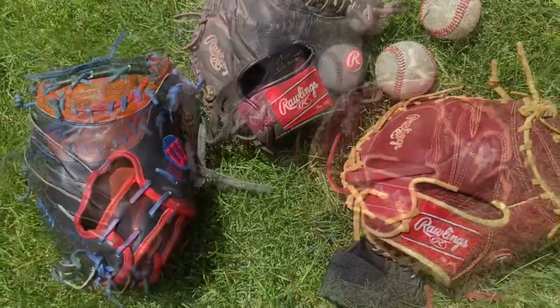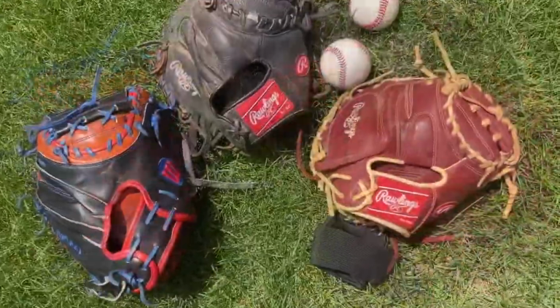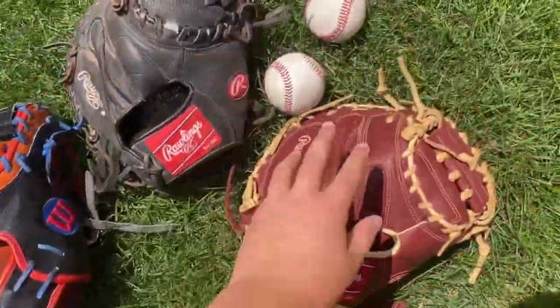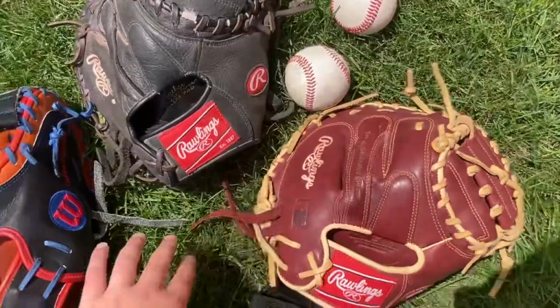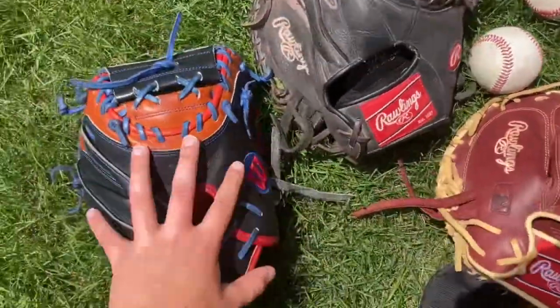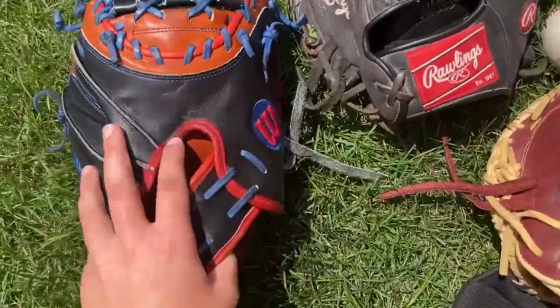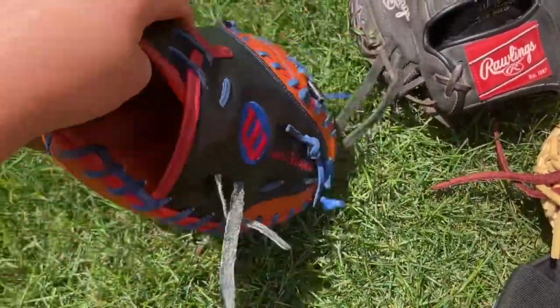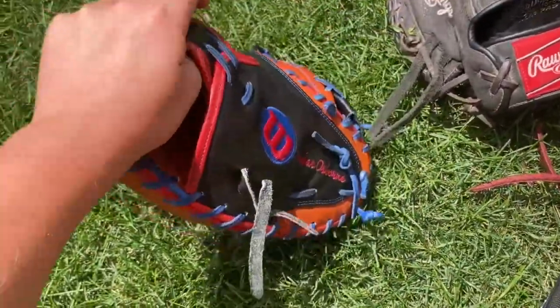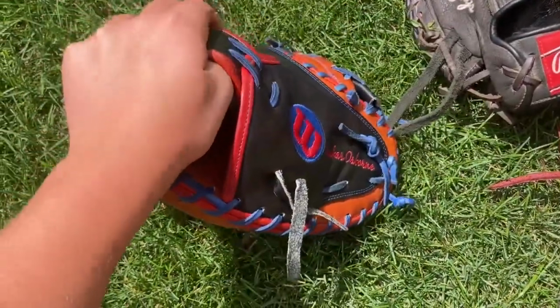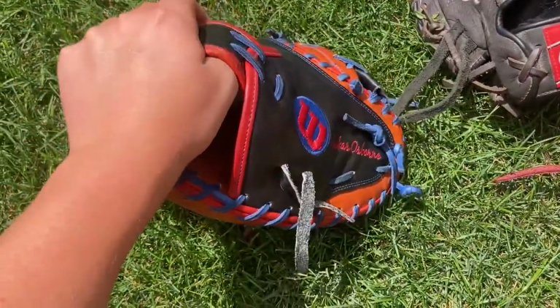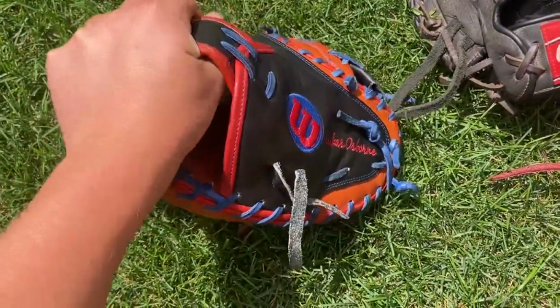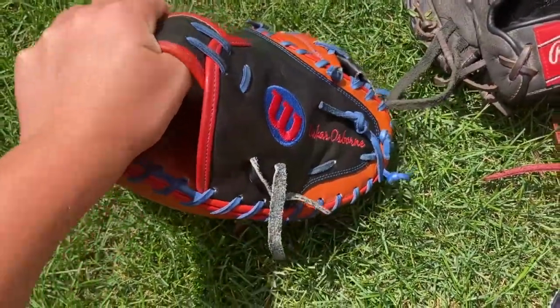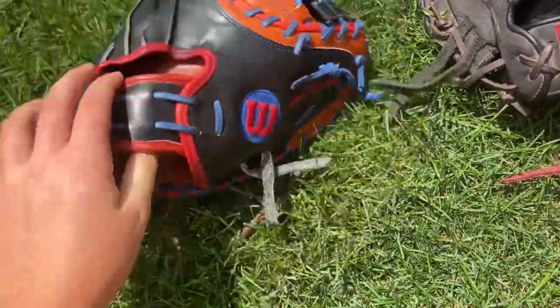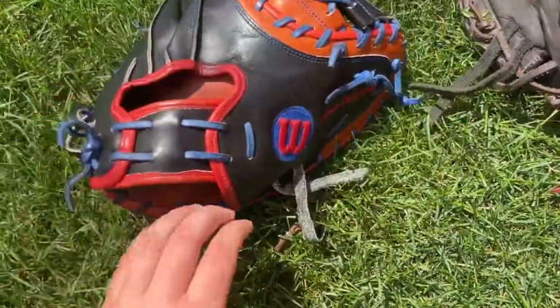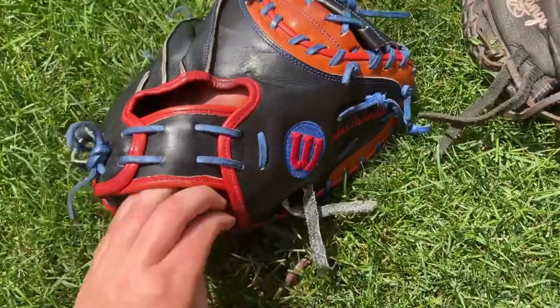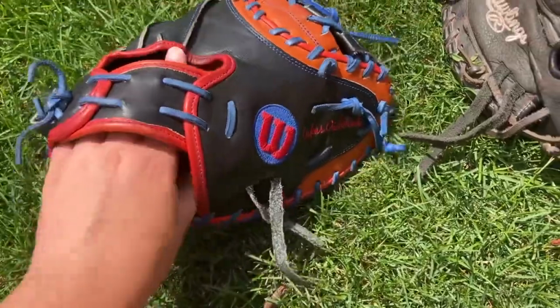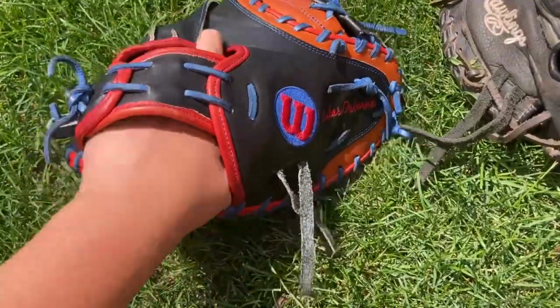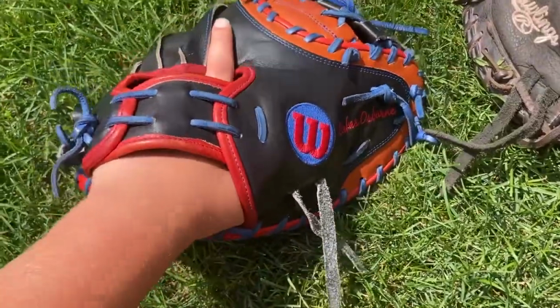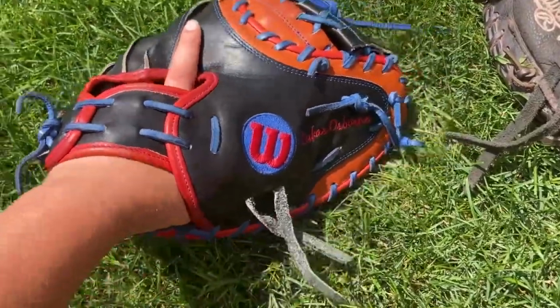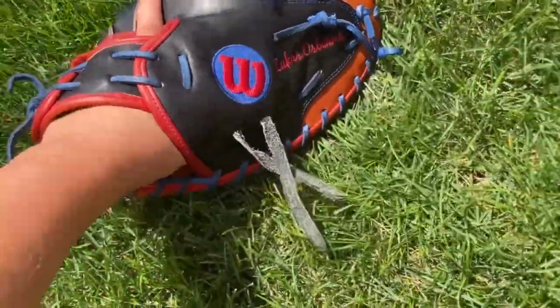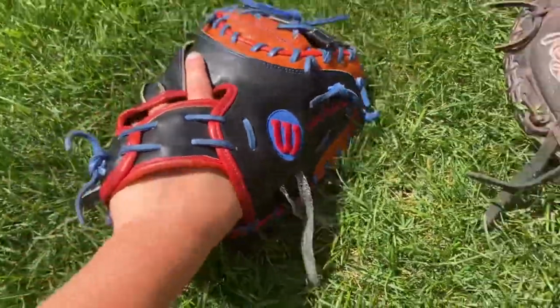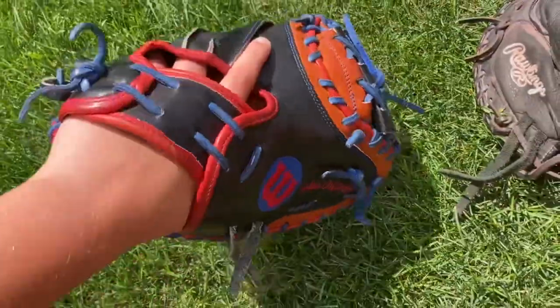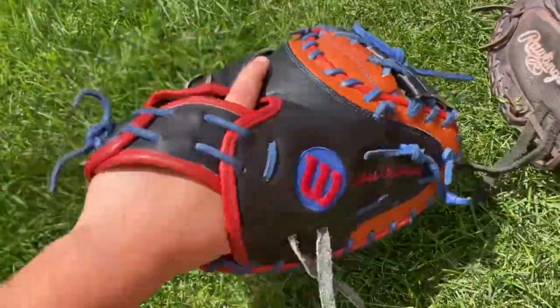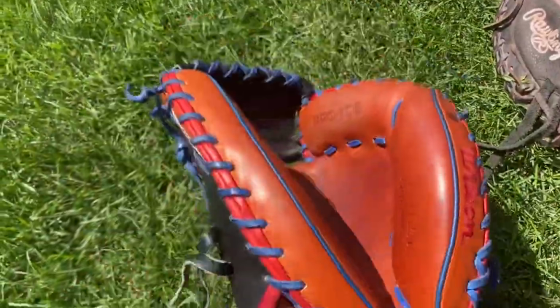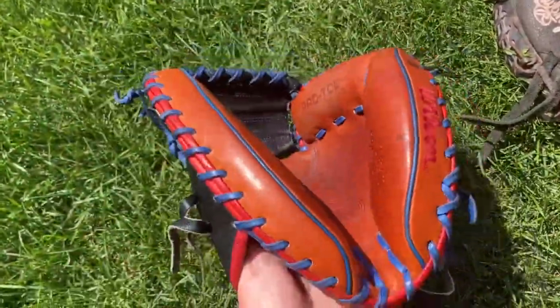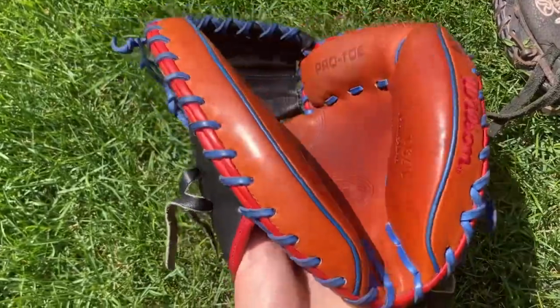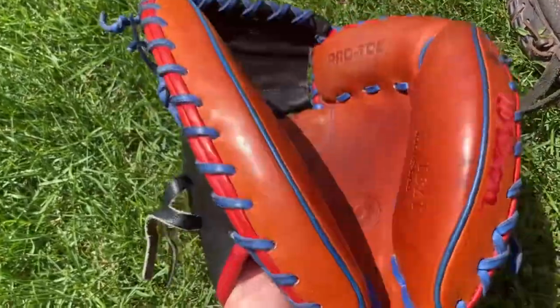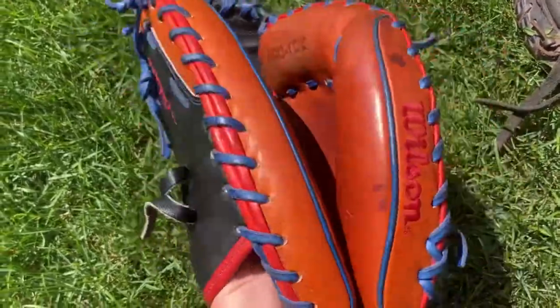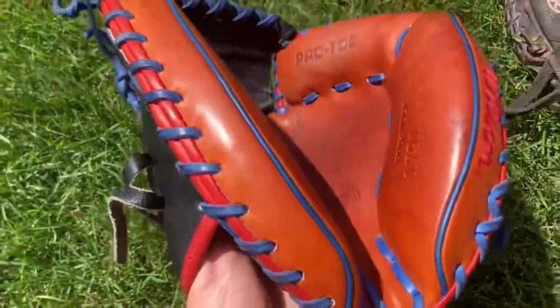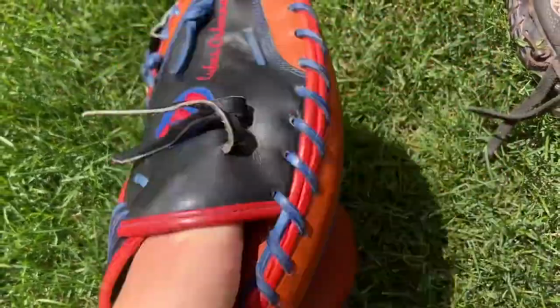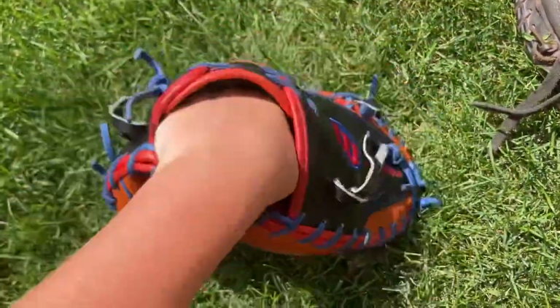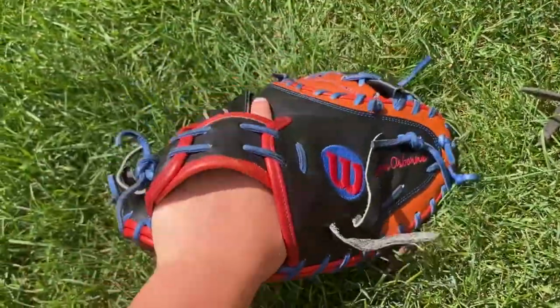You have high-end gloves like the Wilson A2000s and A2Ks and Rawlings Pro Preferred and Heart of the Hide. These are going to be like $300 to $400 and they're going to be very stiff, hard to break in, but last a very long time and be super comfortable.